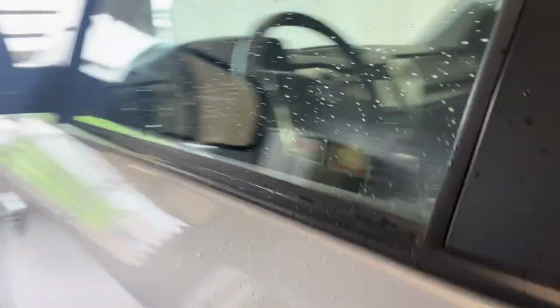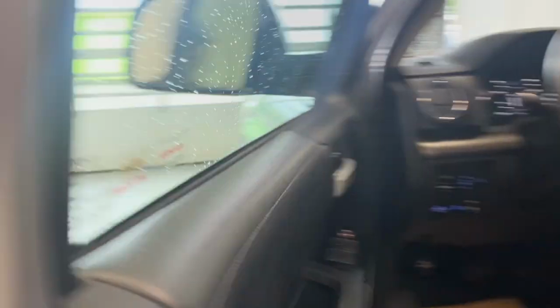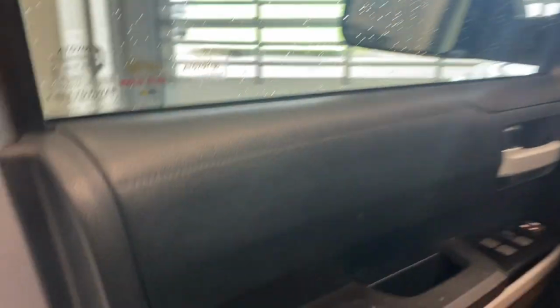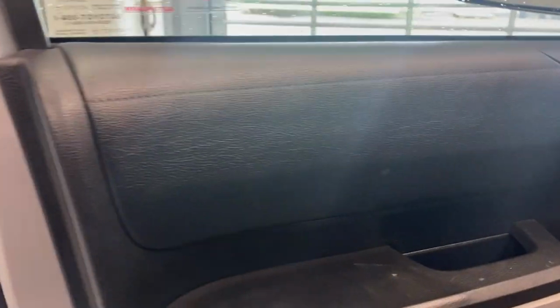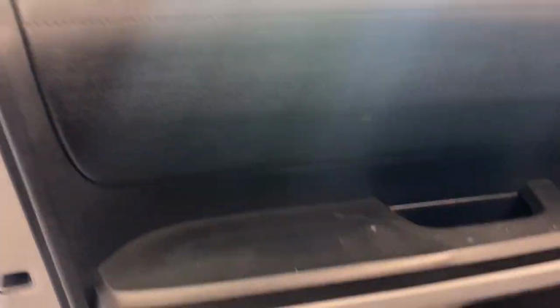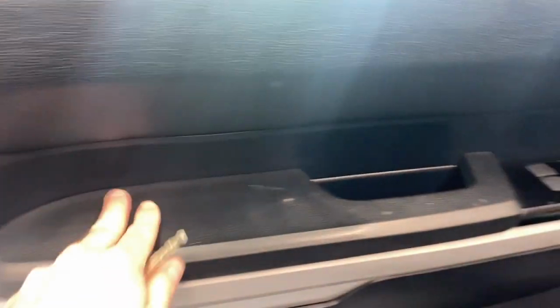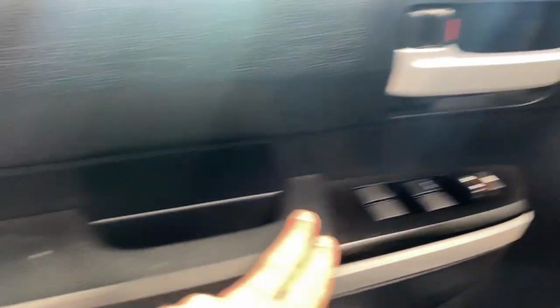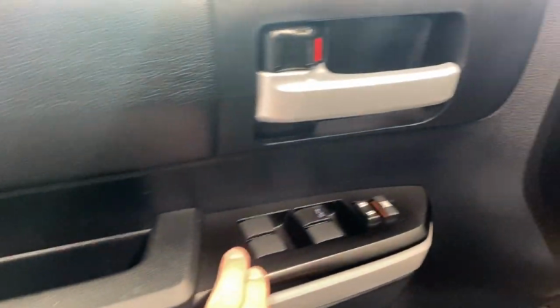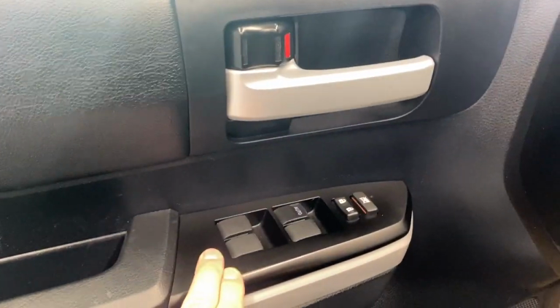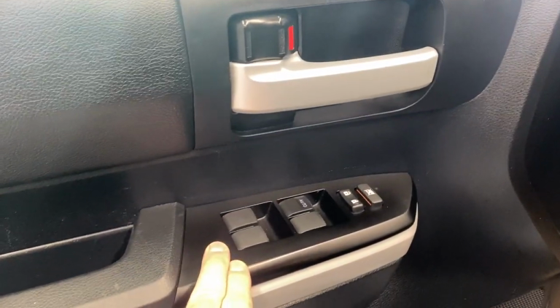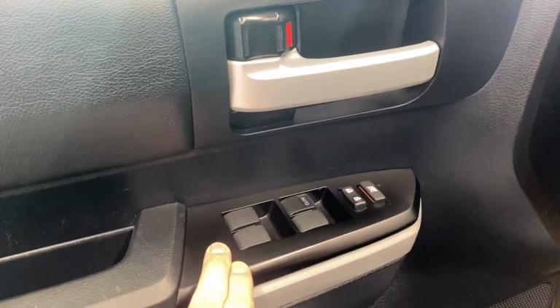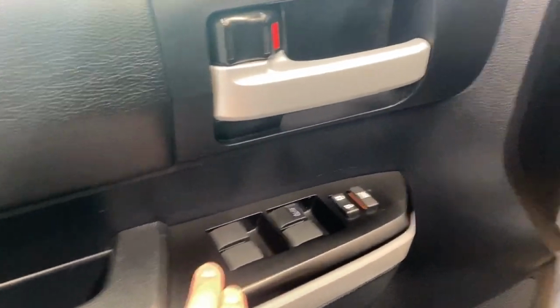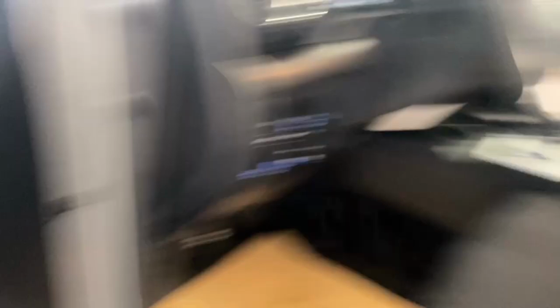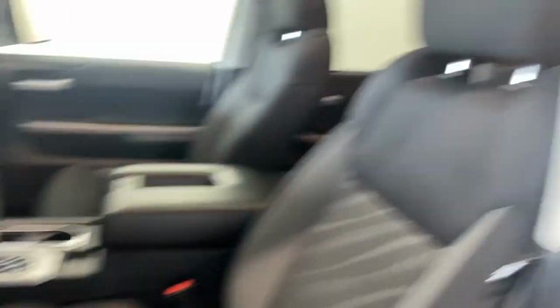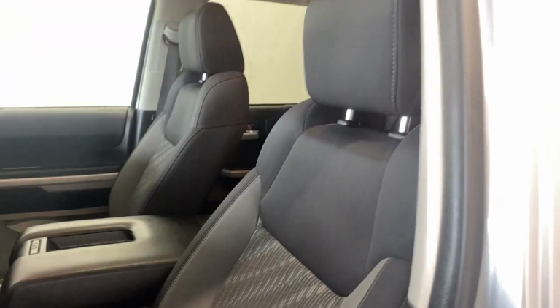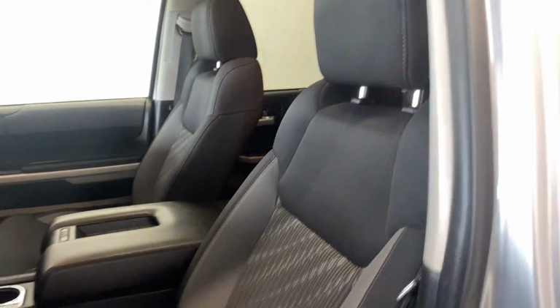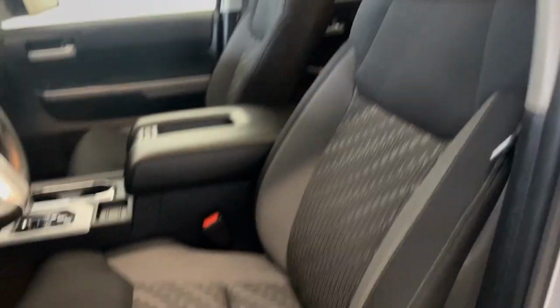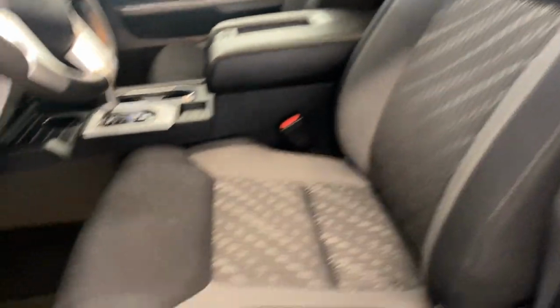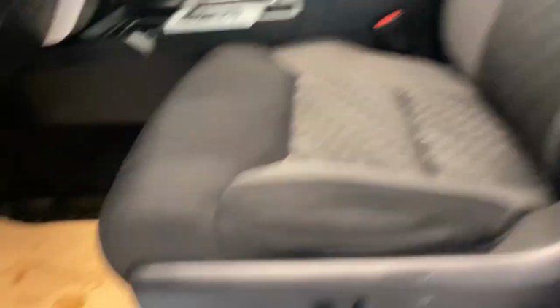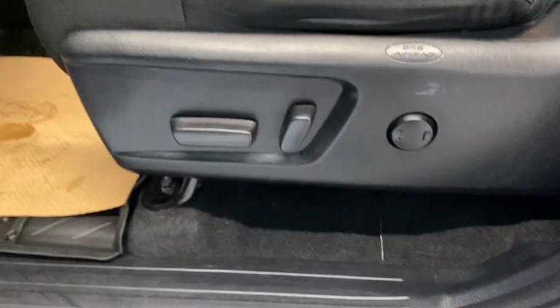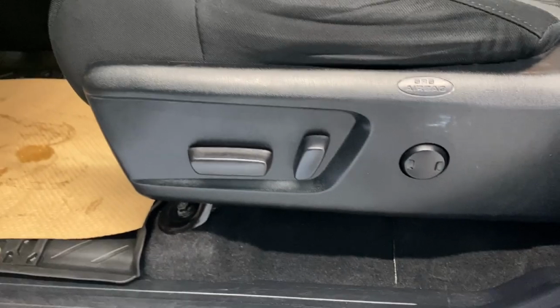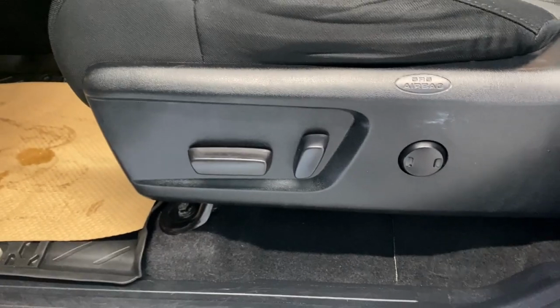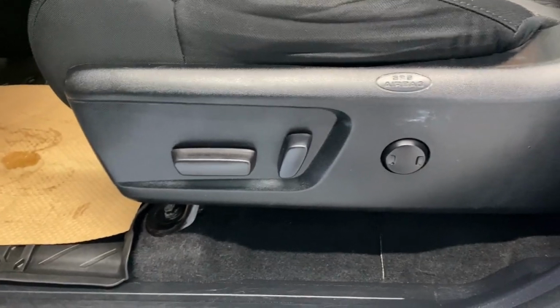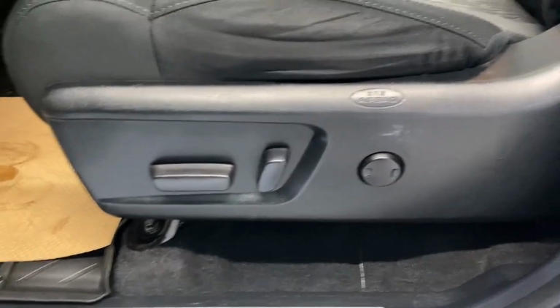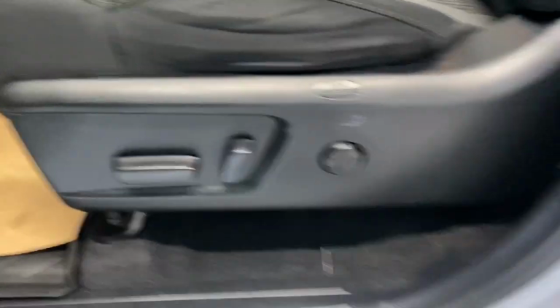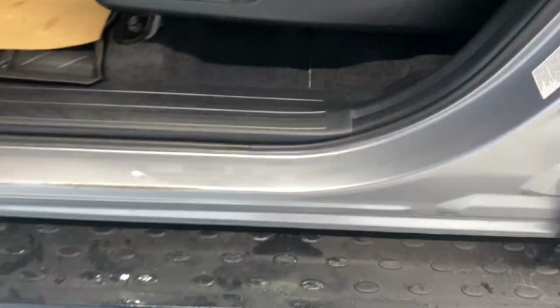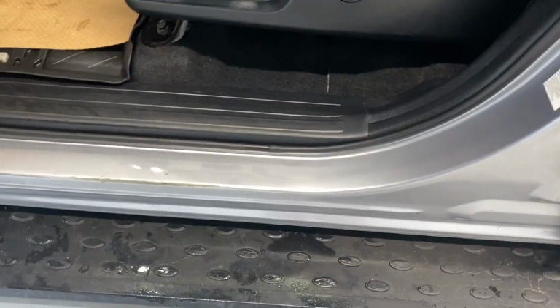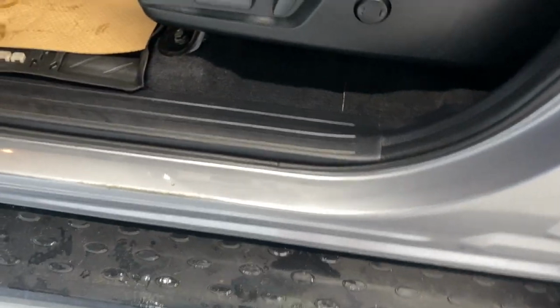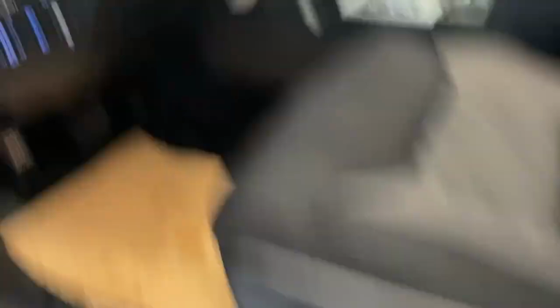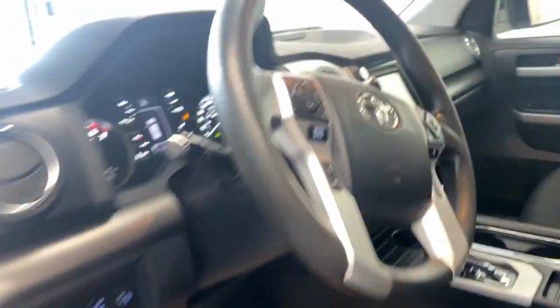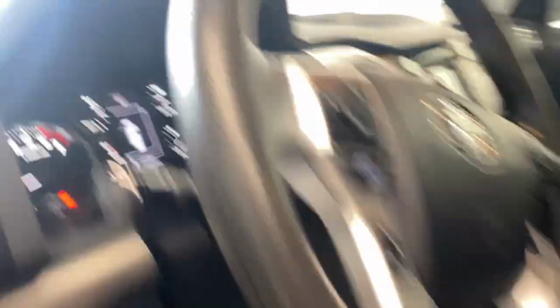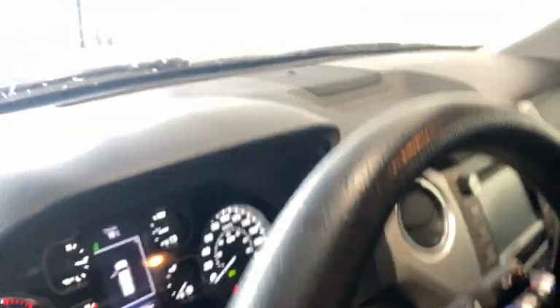Coming inside, we do have a nice armrest right here with our power locks, windows, and mirrors. We also have that black and grey cloth upholstery here, with our power driver seat and lumbar support. Running boards help us up — hop inside.